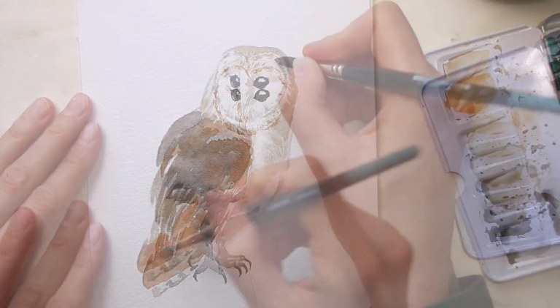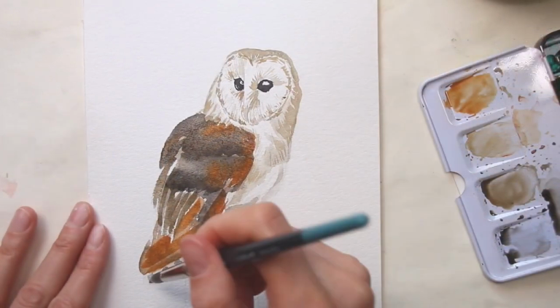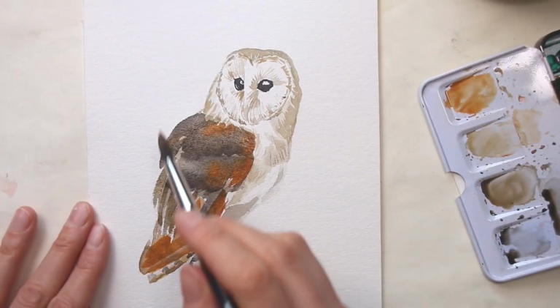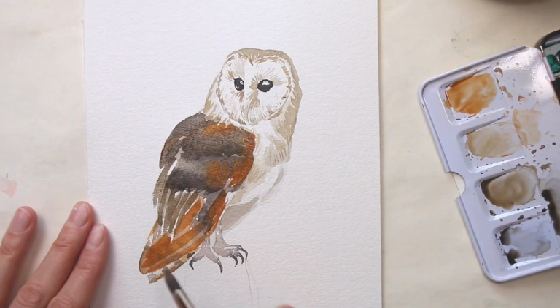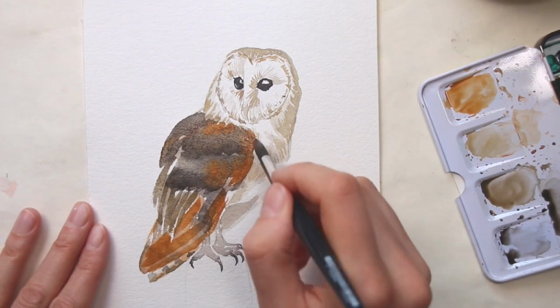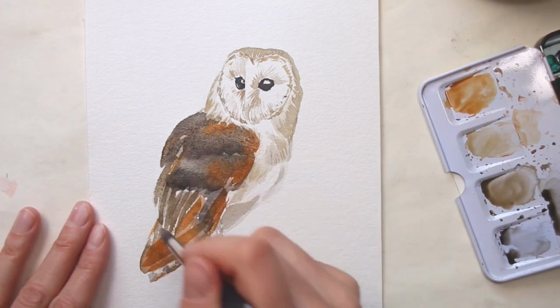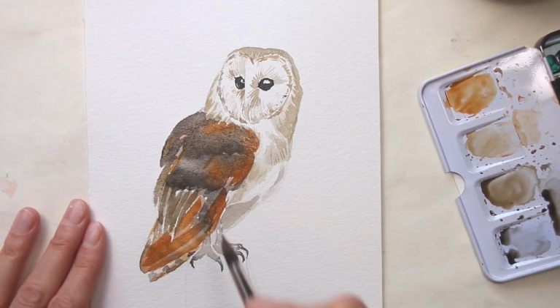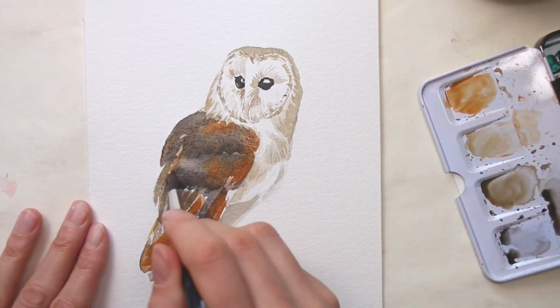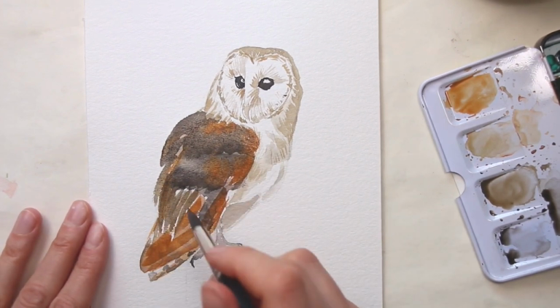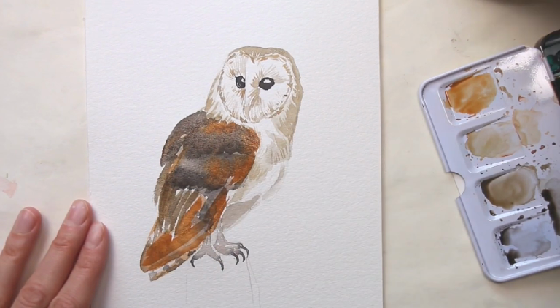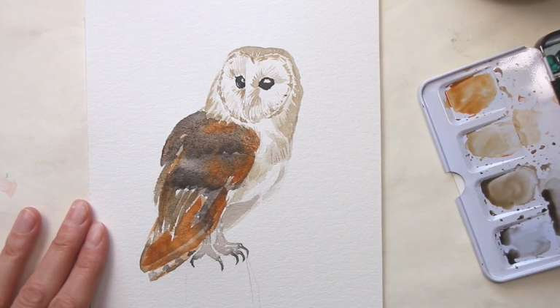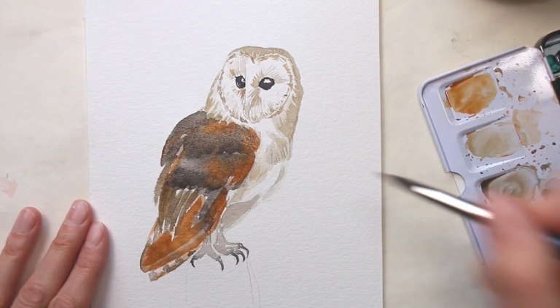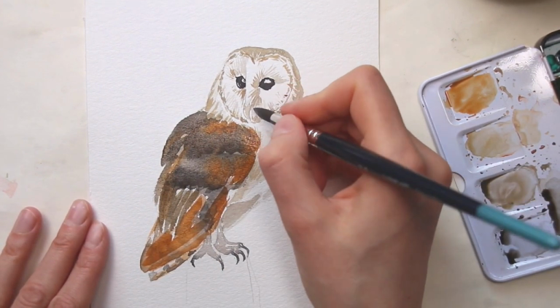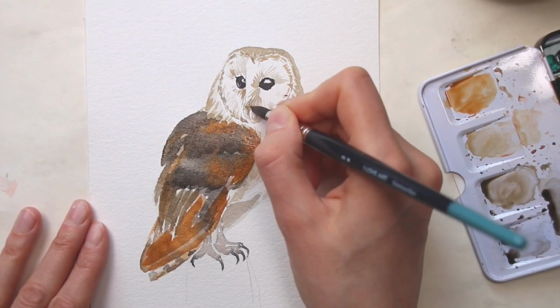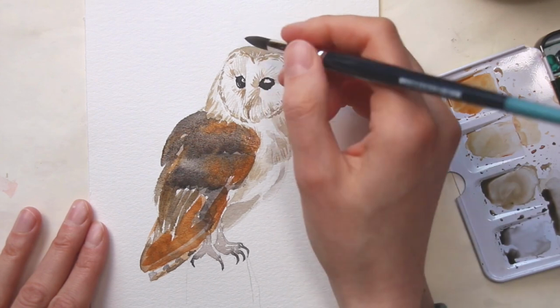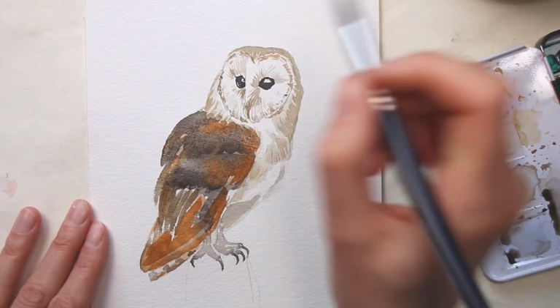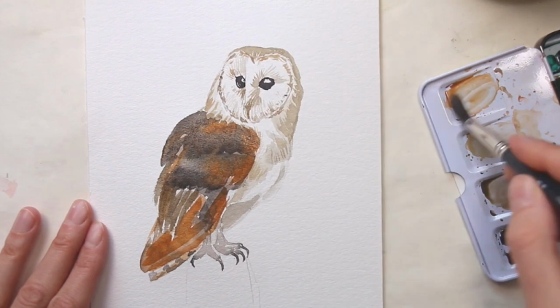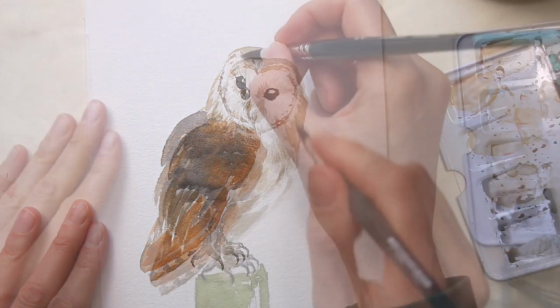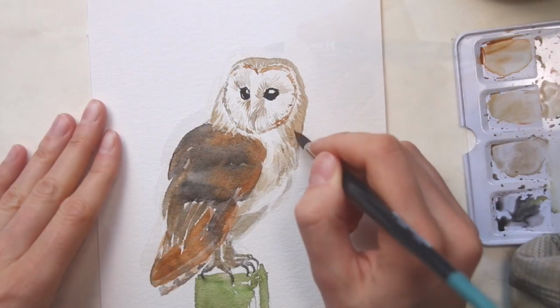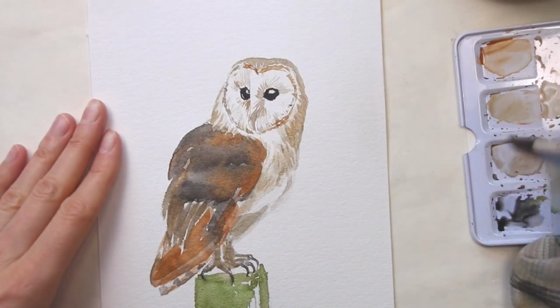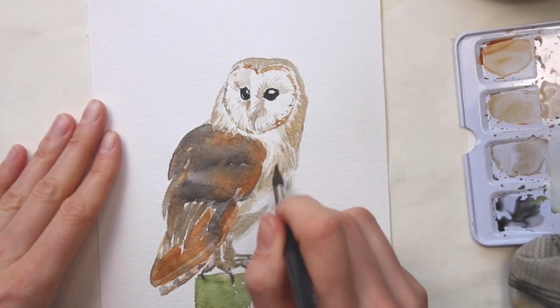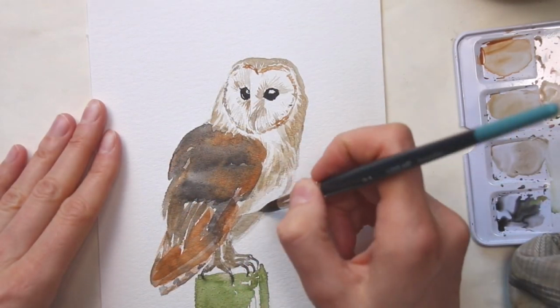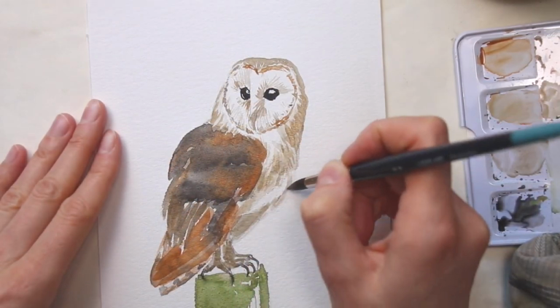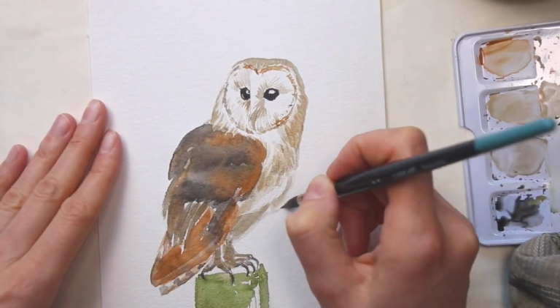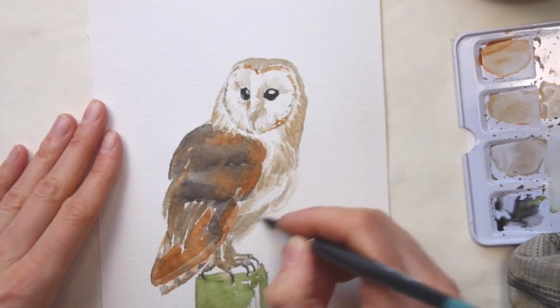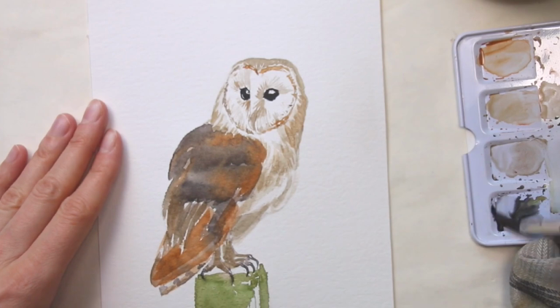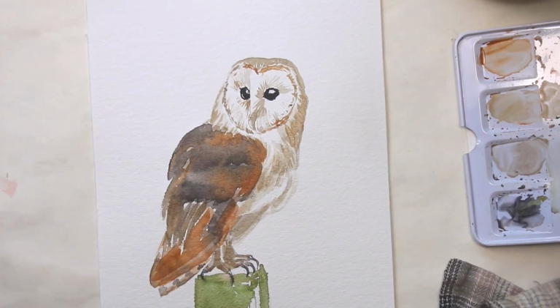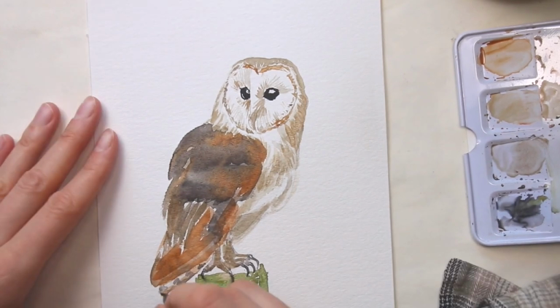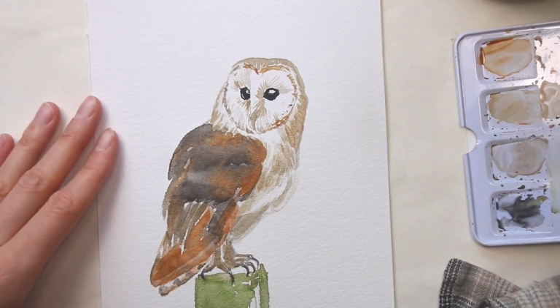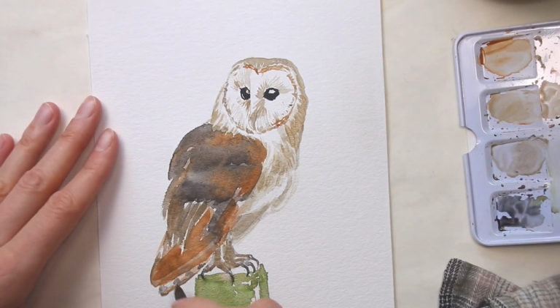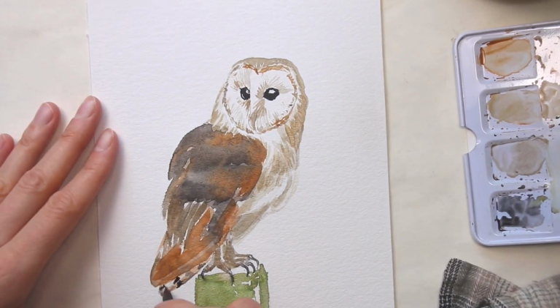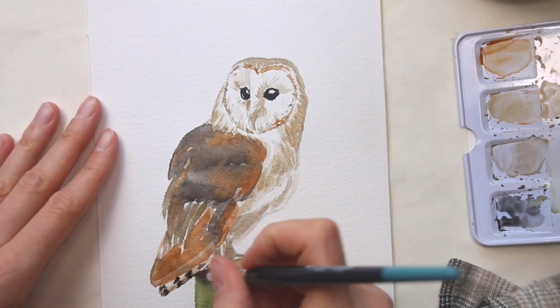At this point I want to add more color and contrast to the areas that I've already painted, so I paint with a less diluted color. The barn owl has a white breast with a bit of light brown and I want to show that and retain the fluffiness of the area.